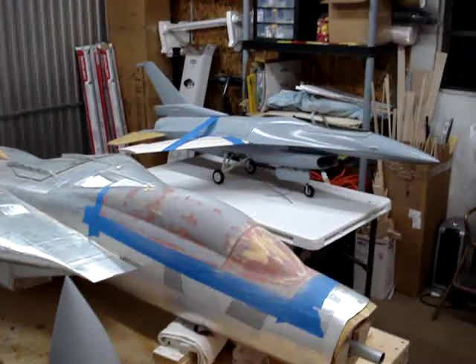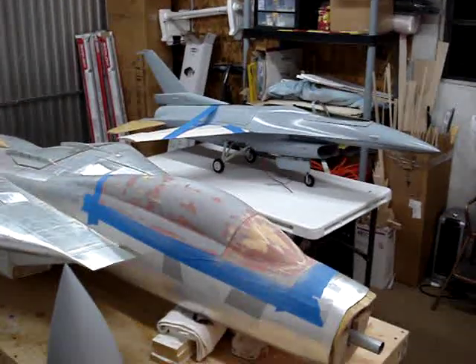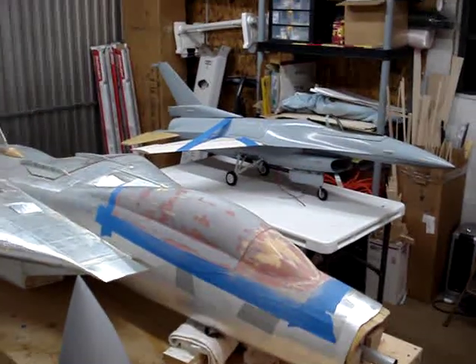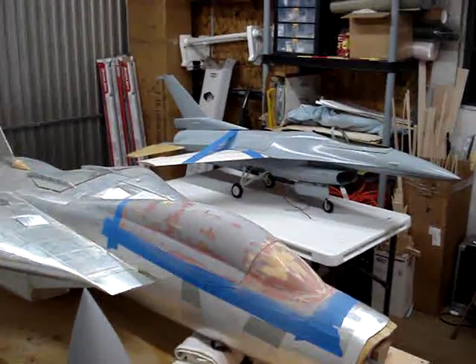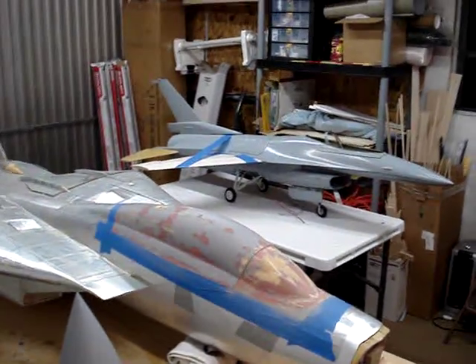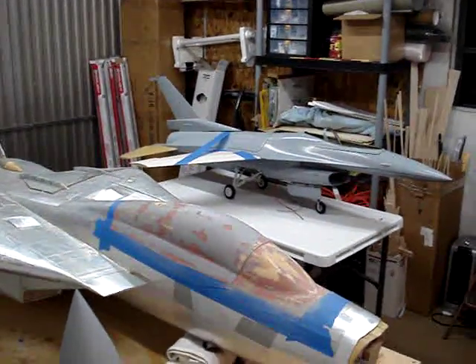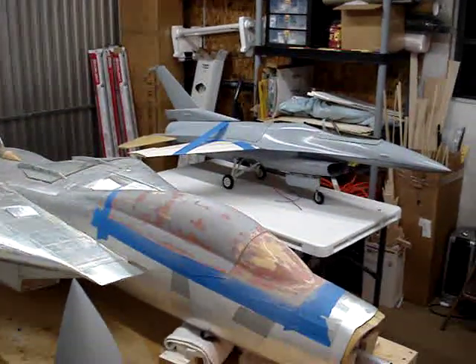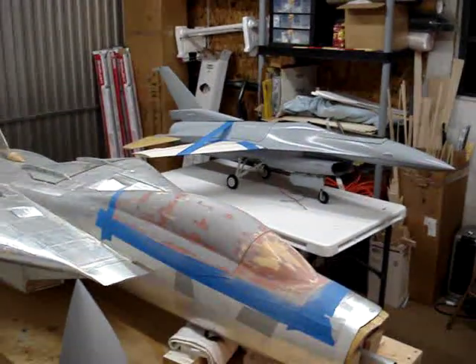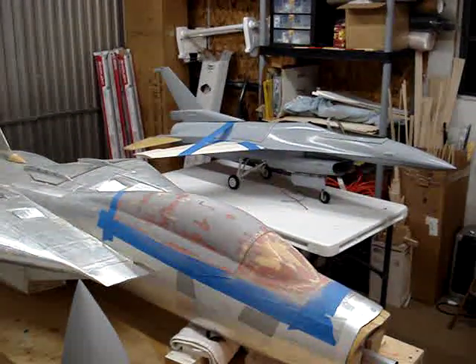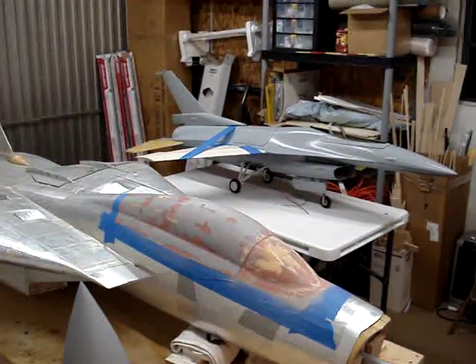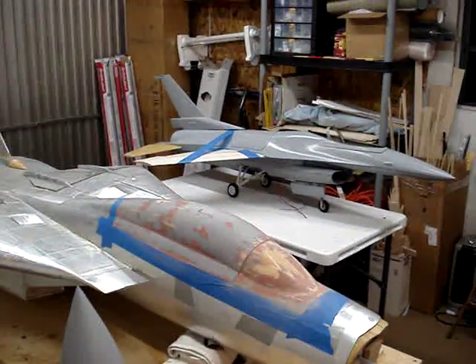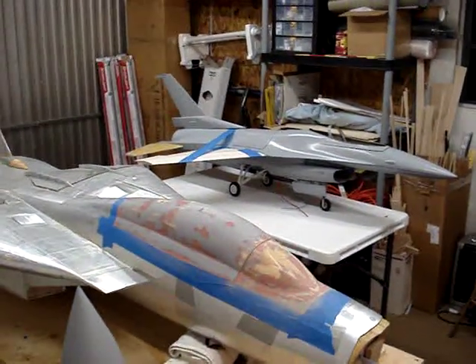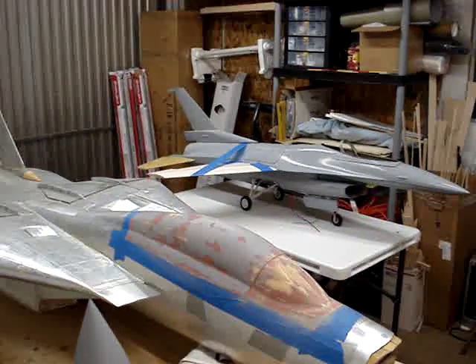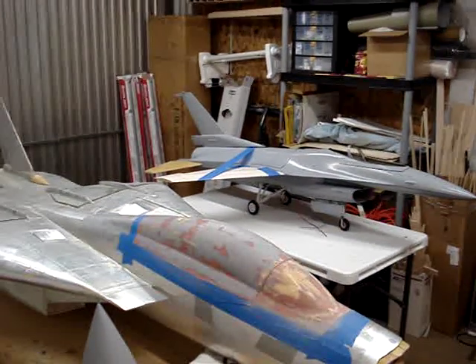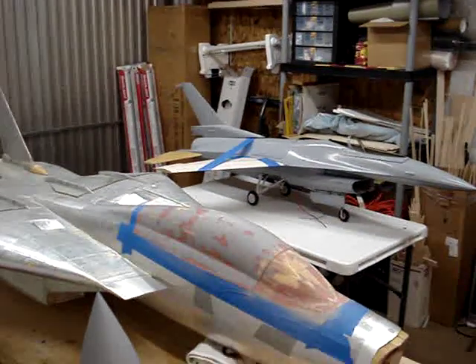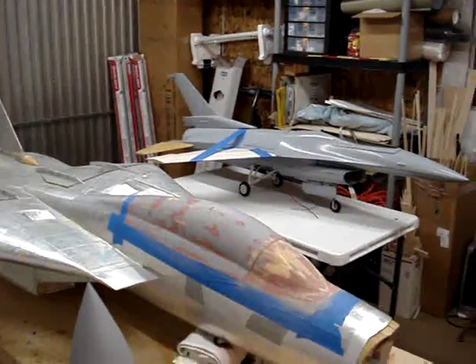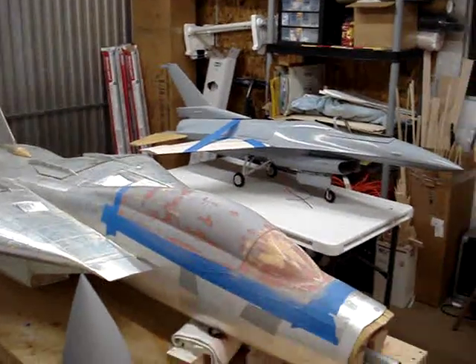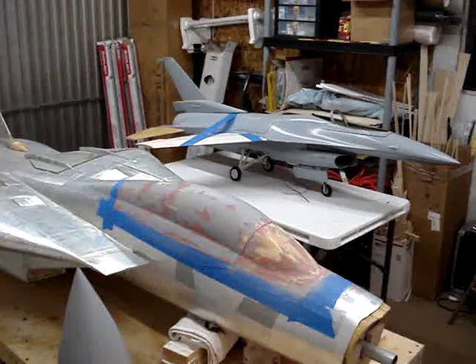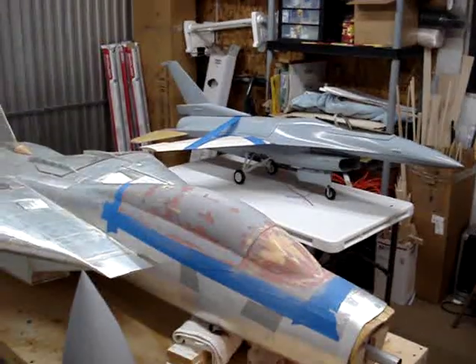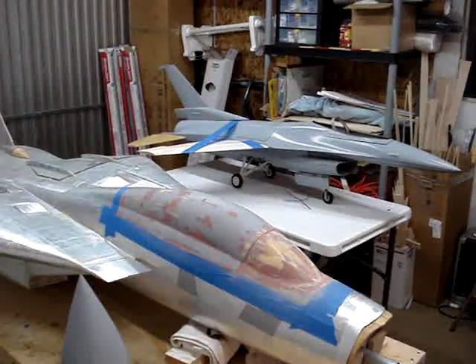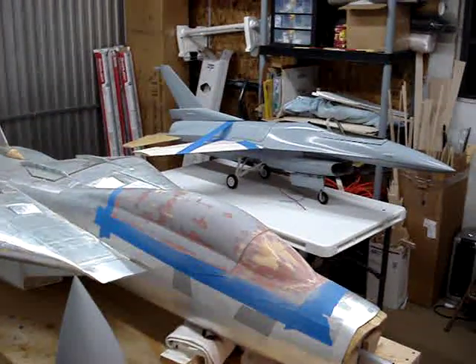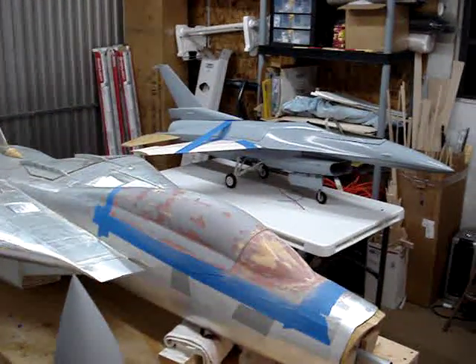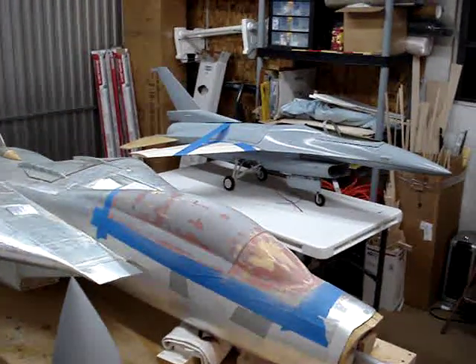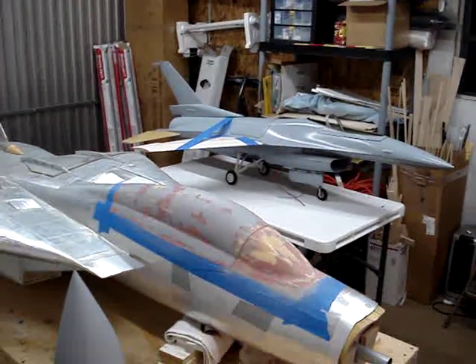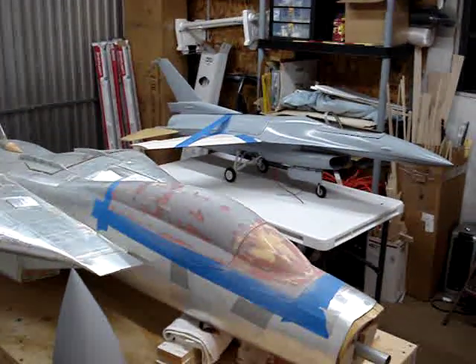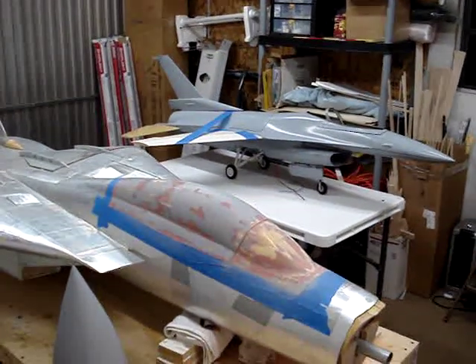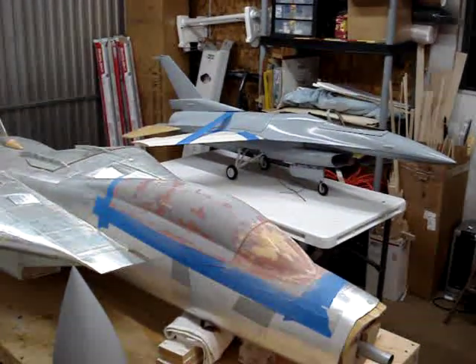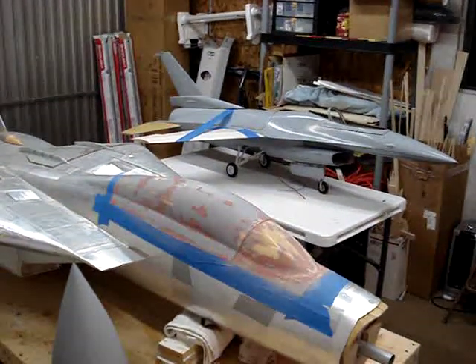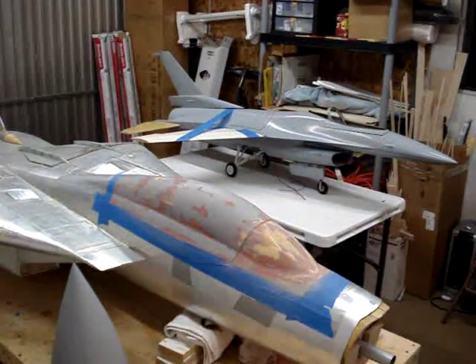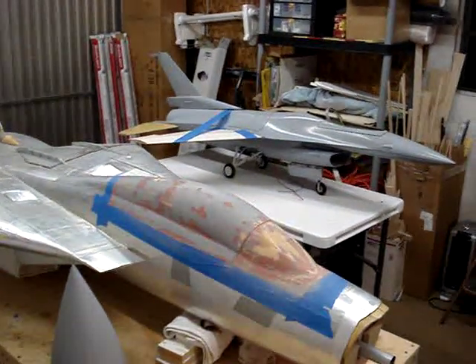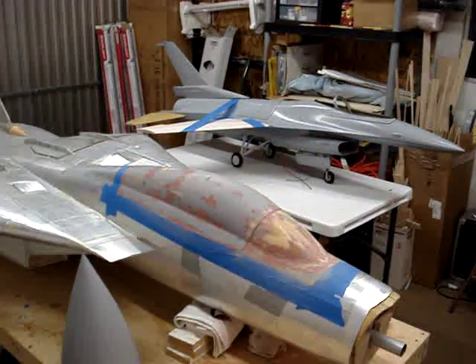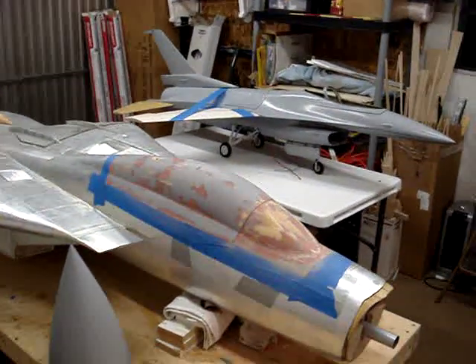As you can see, the F-16 is sitting on its landing gear. I got the wings on and the tails on it, but it's getting pretty close to start time to do some fiberglass work.